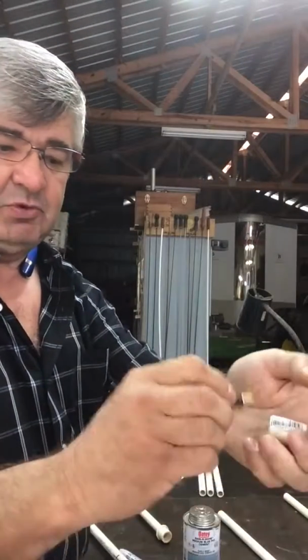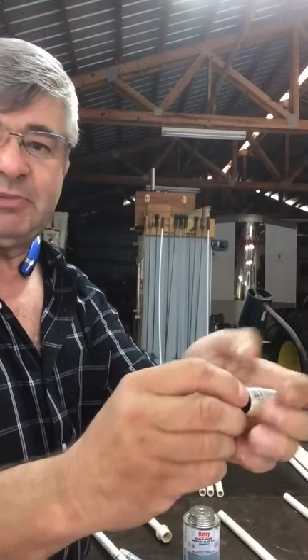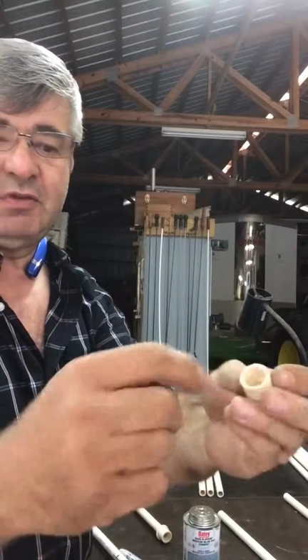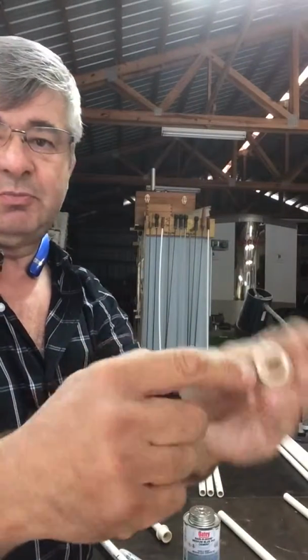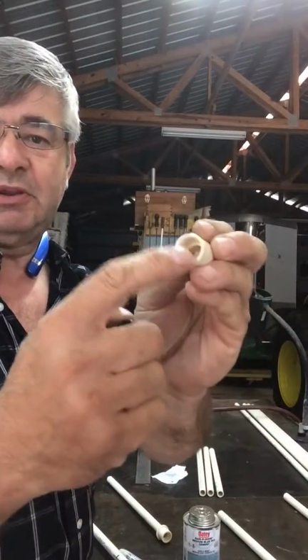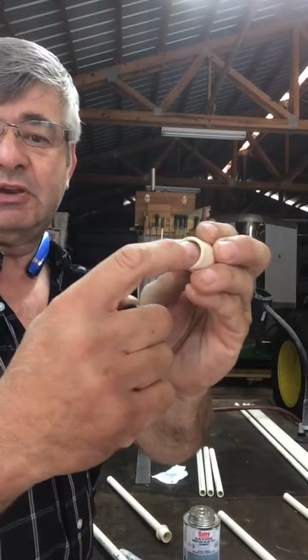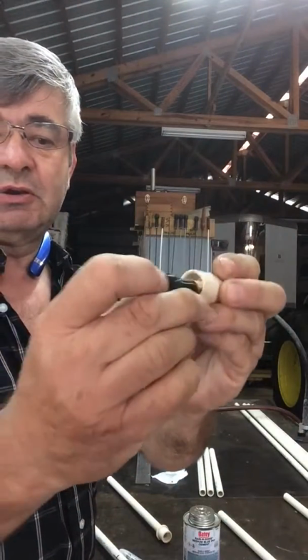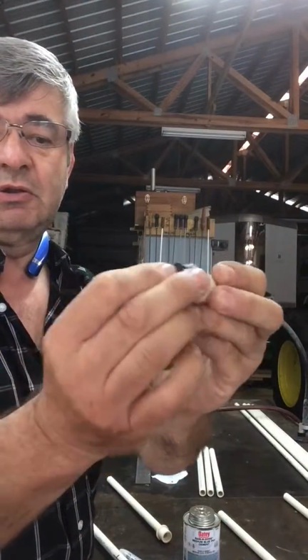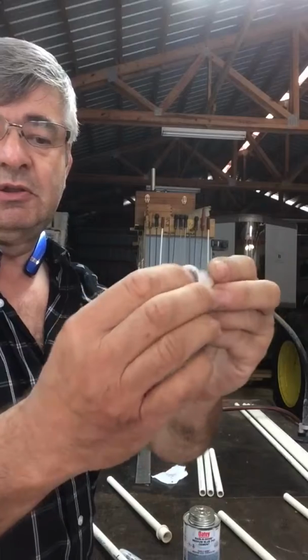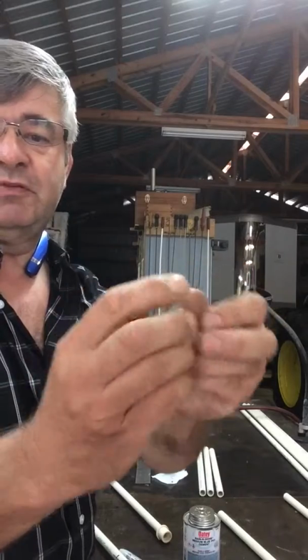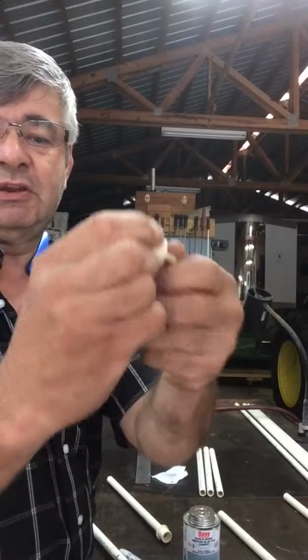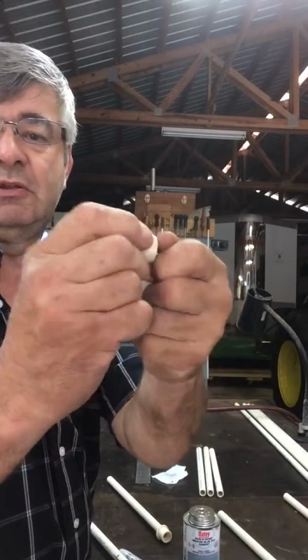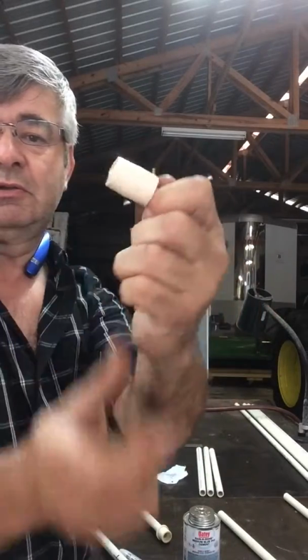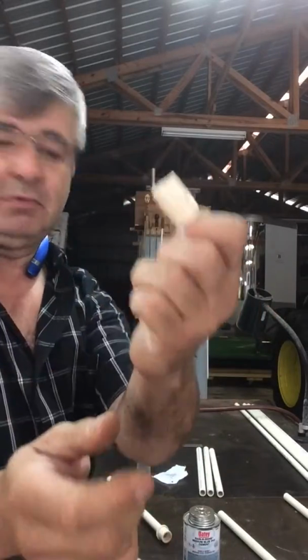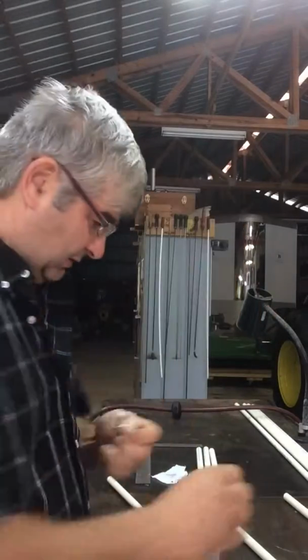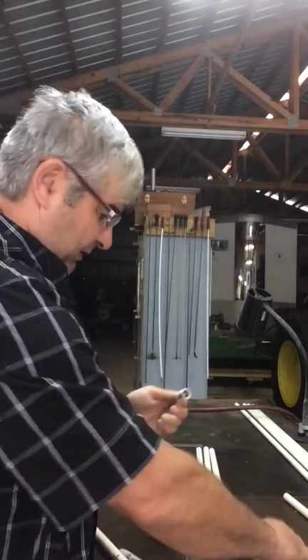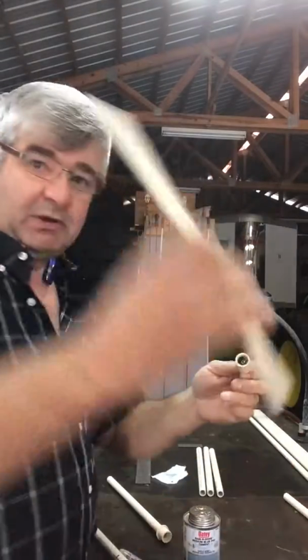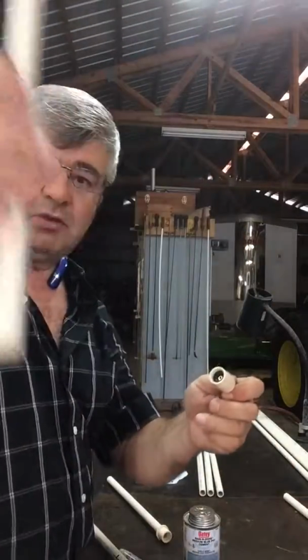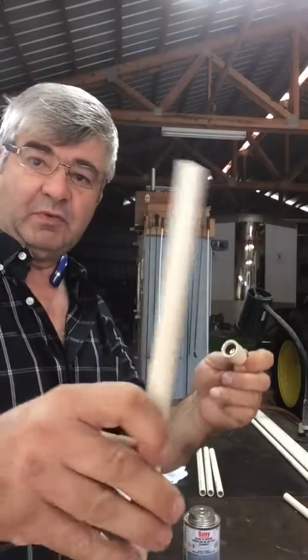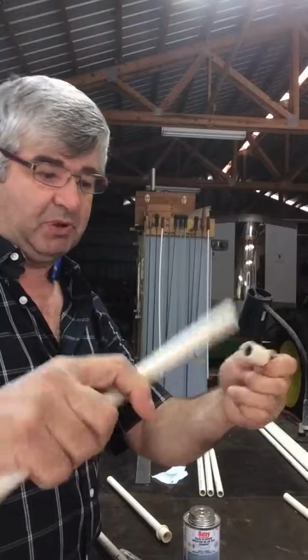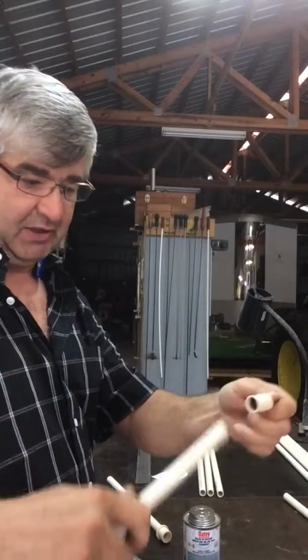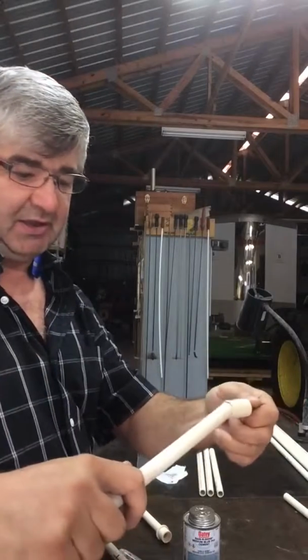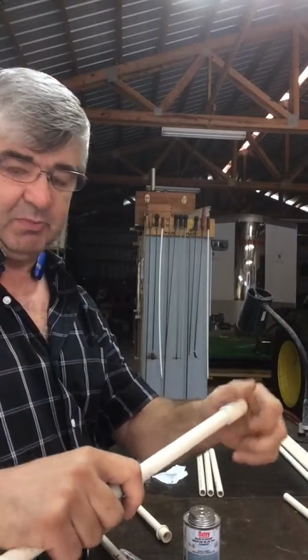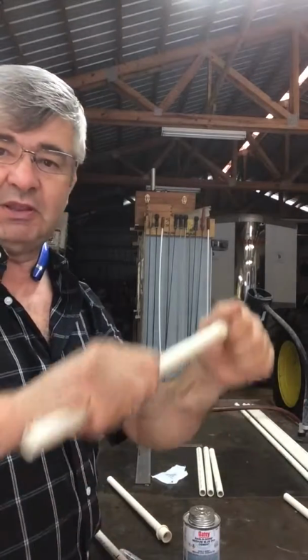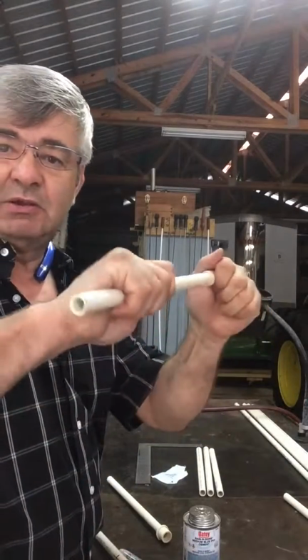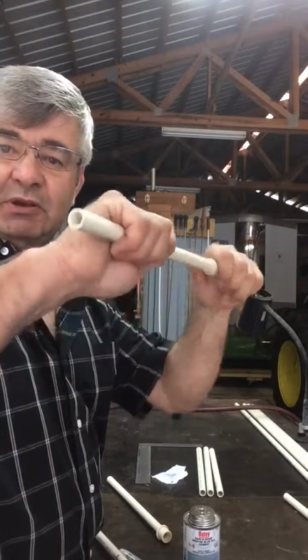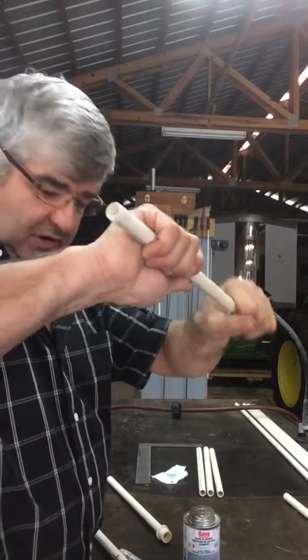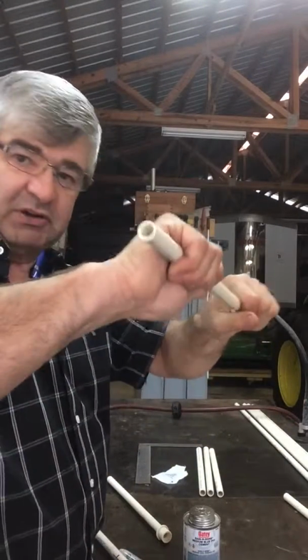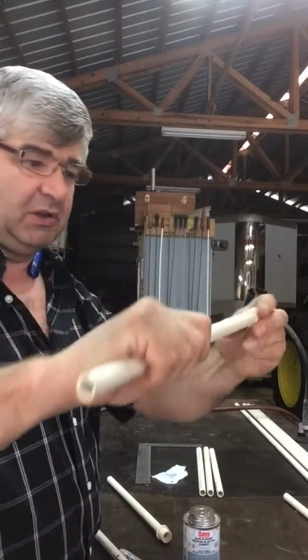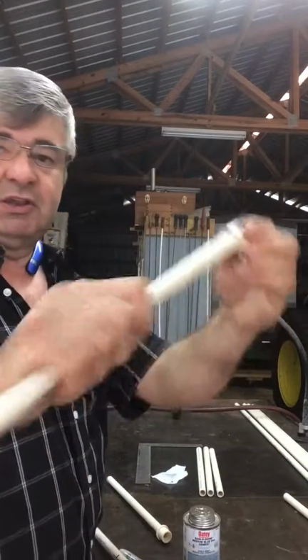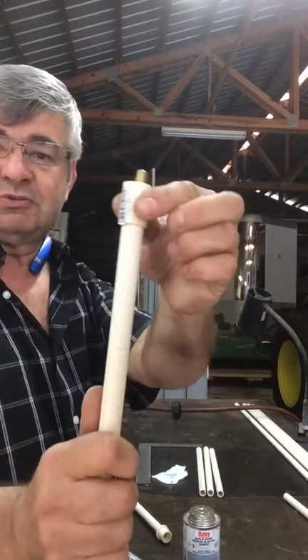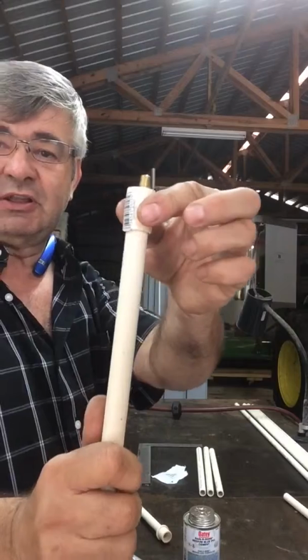Once you pop that off, you put a little bit of glue in here and put your fitting in. Take your one-foot piece of pipe — you cut the pipe with the cutter, it cuts very nicely — and you glue those in together.